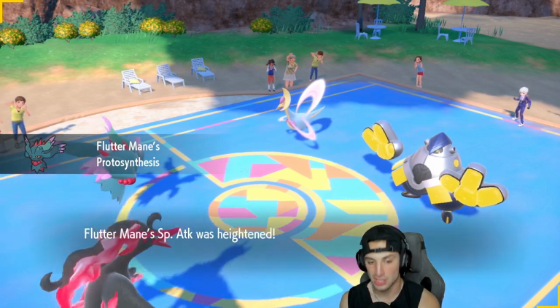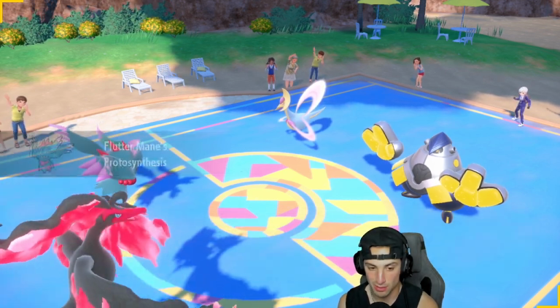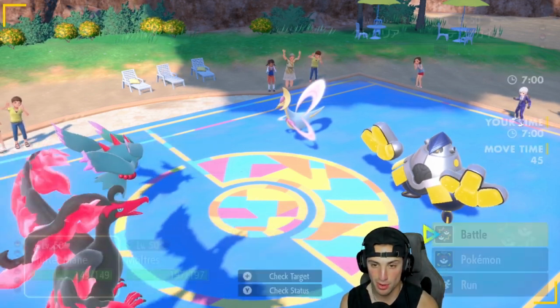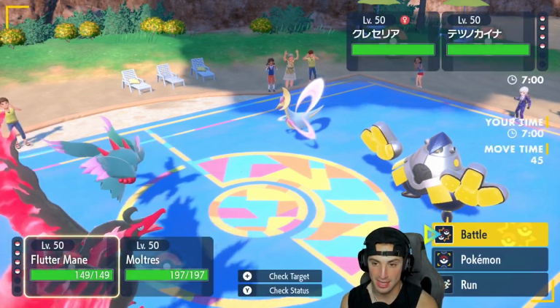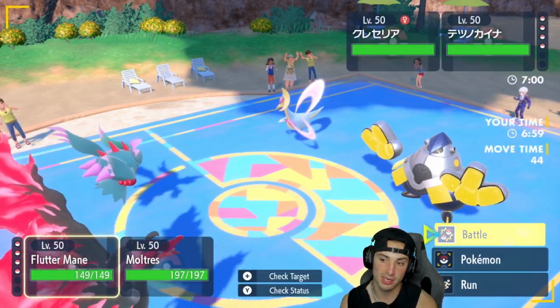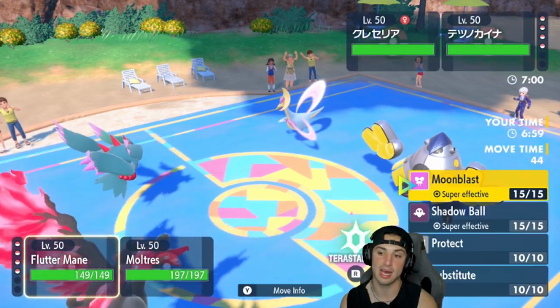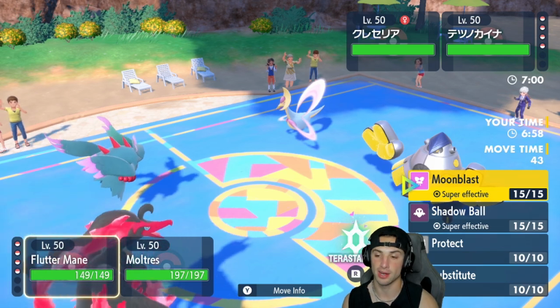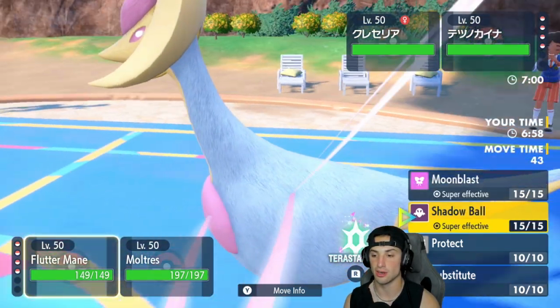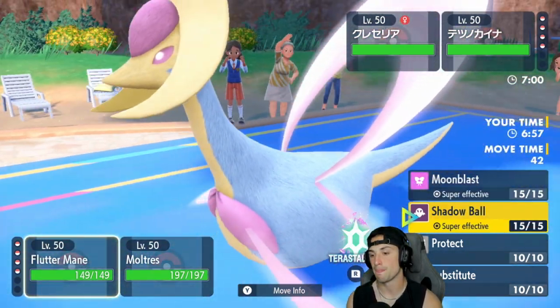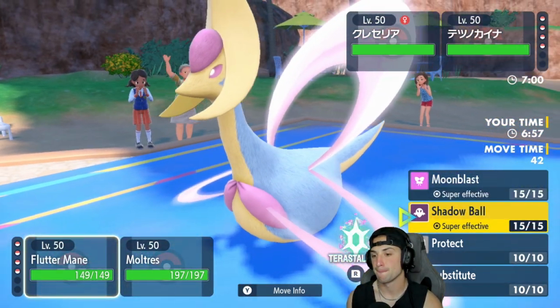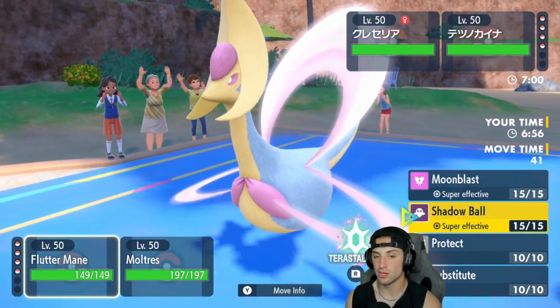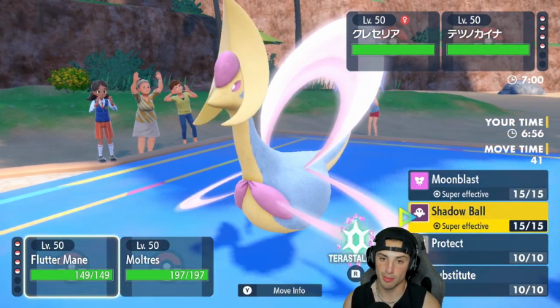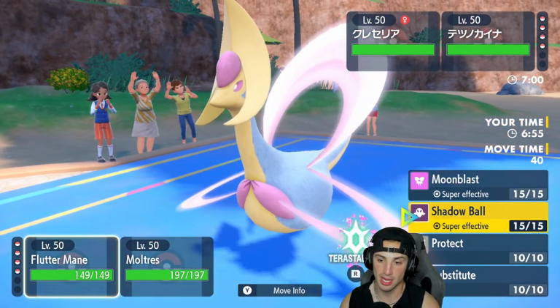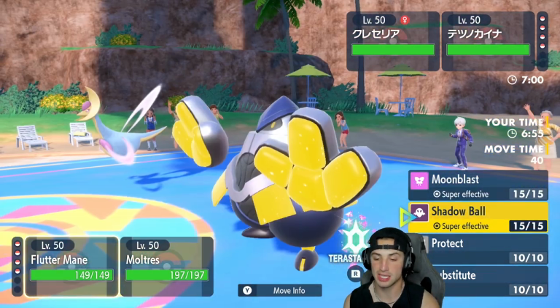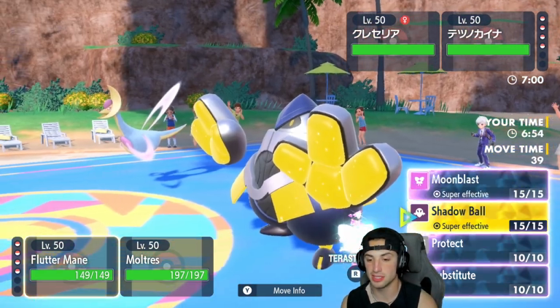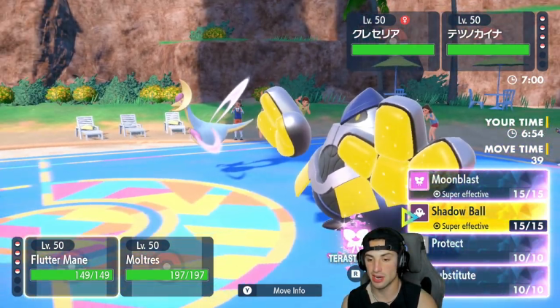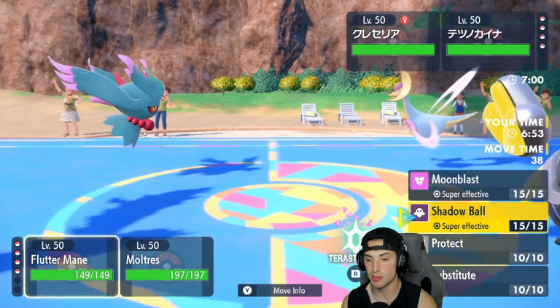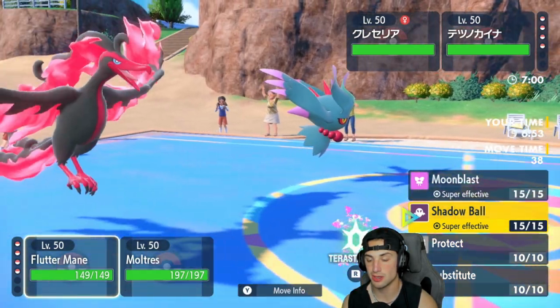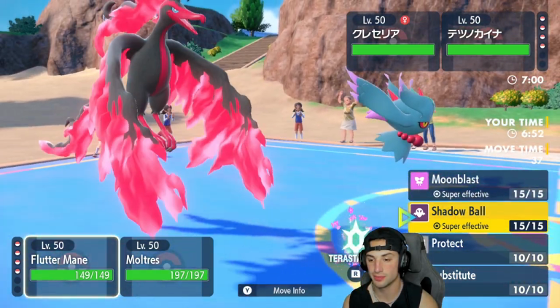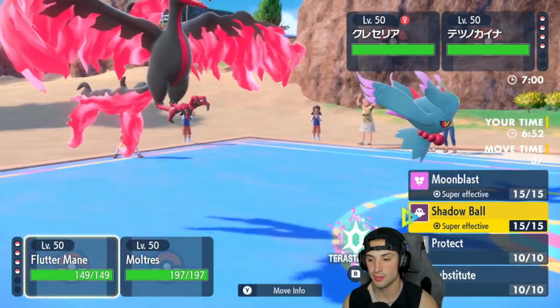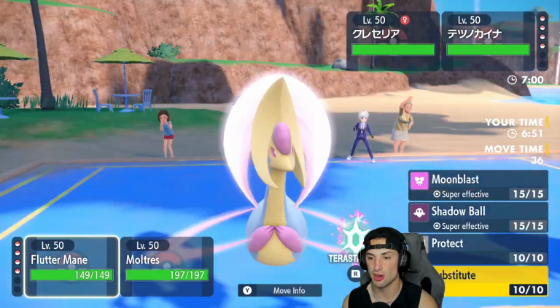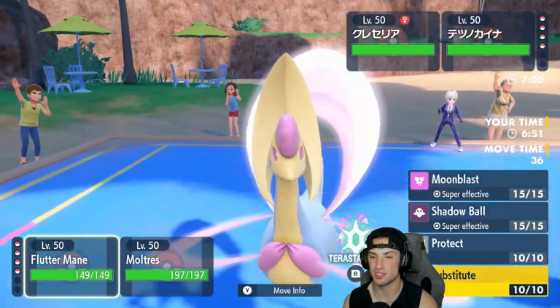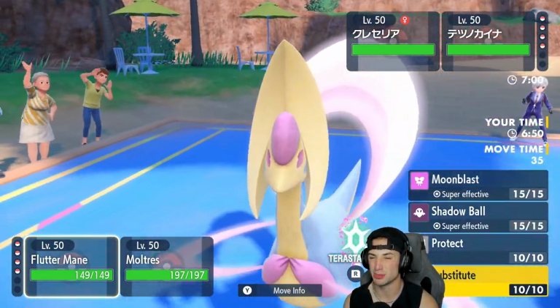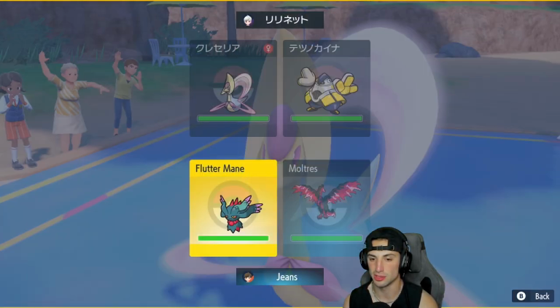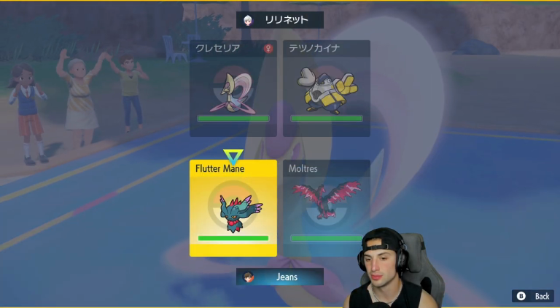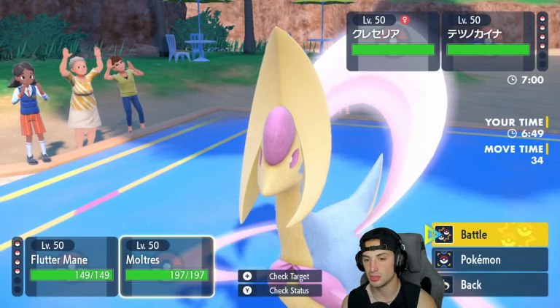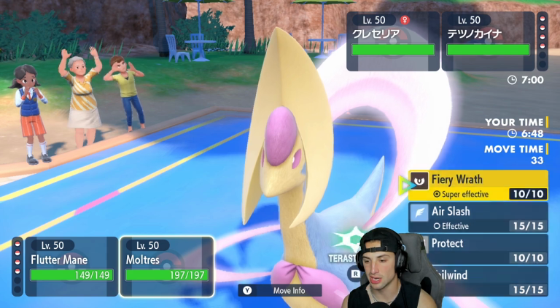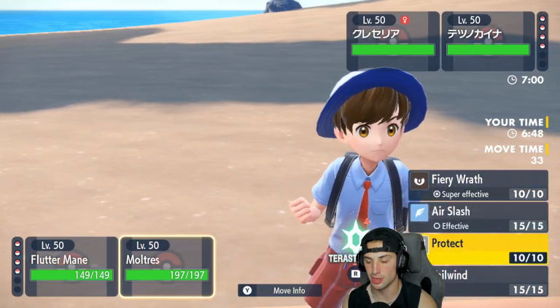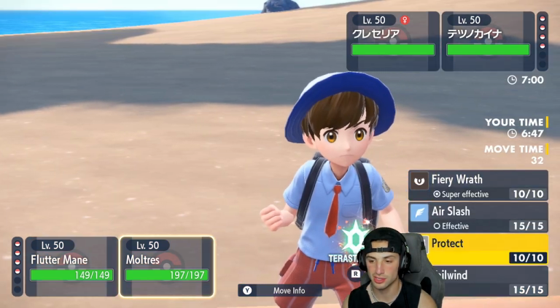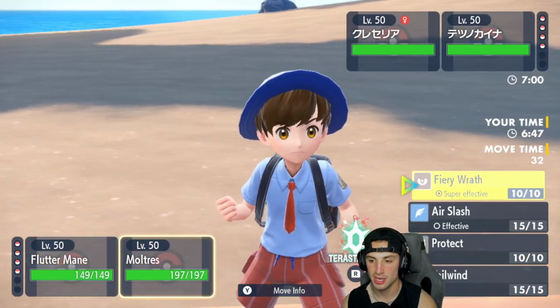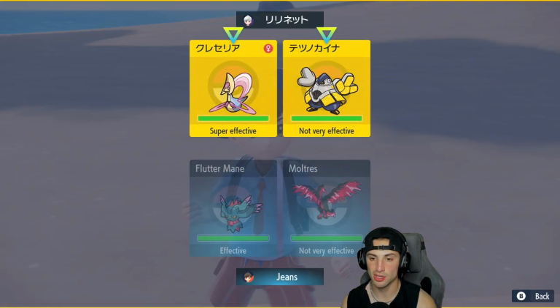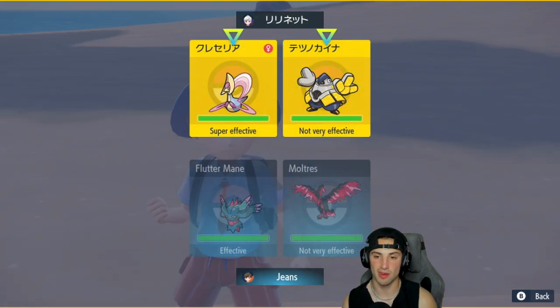Flutter Mane gets the lead alongside Galarian Moltres, and they've got Cresselia and Iron Hands. I could go Shadow Ball but I definitely see a Terrain type coming out here, so I'm thinking of just setting up the Substitute. That's exactly what I'm going to do — go for the sub — and I'll just fire off a Tailwind.